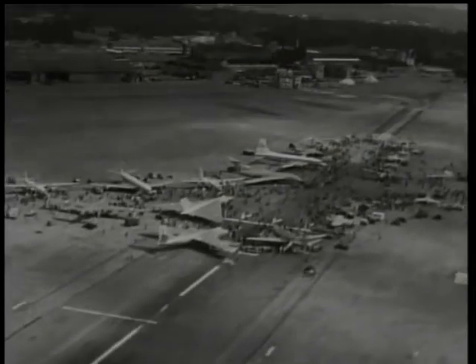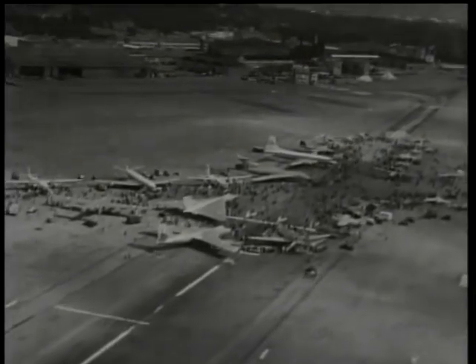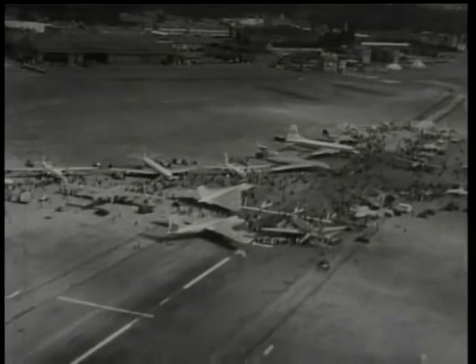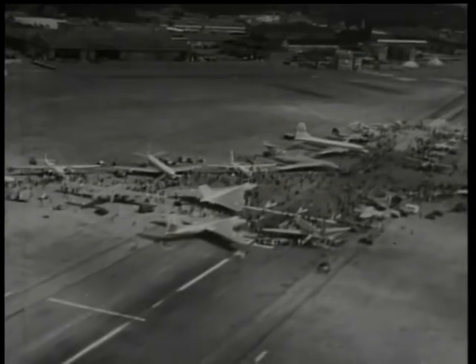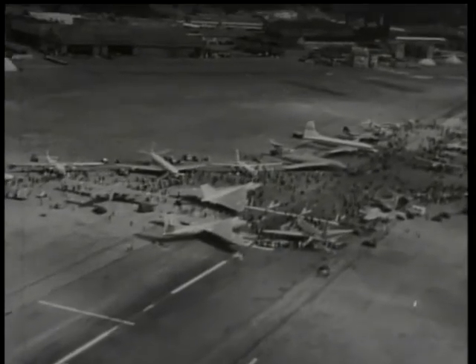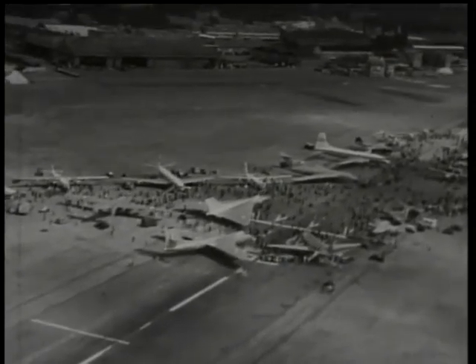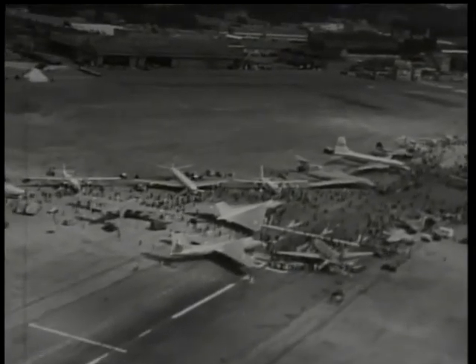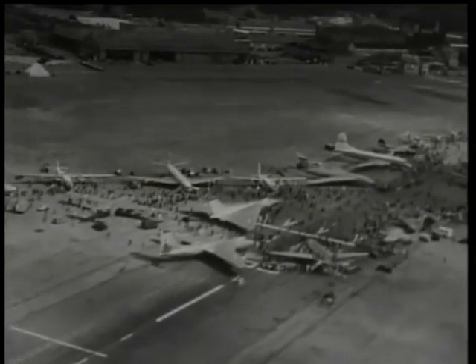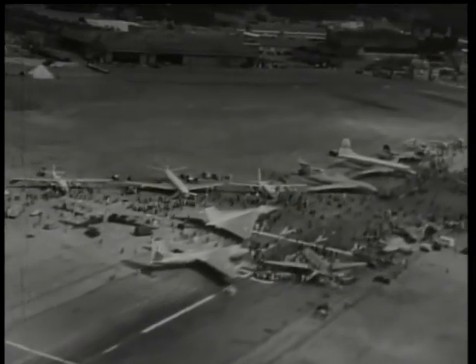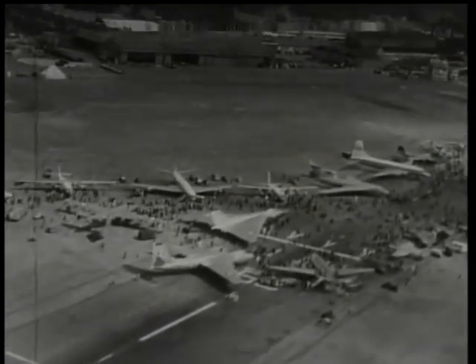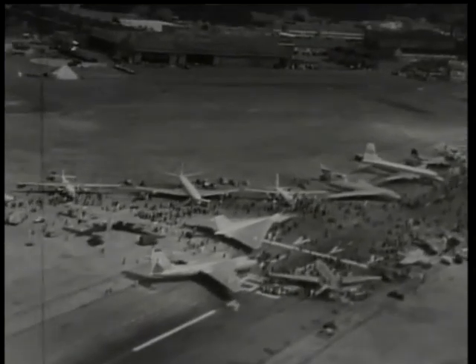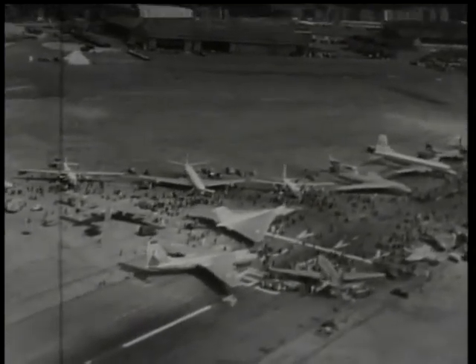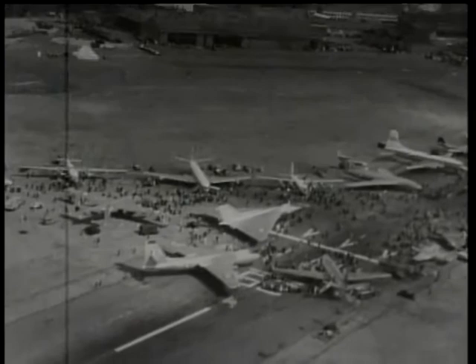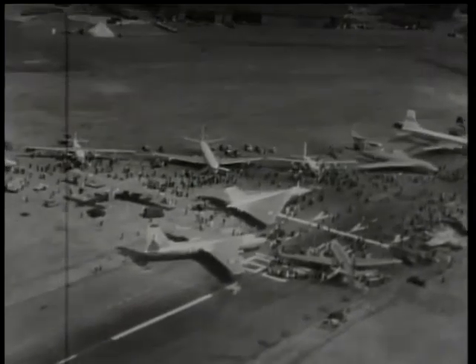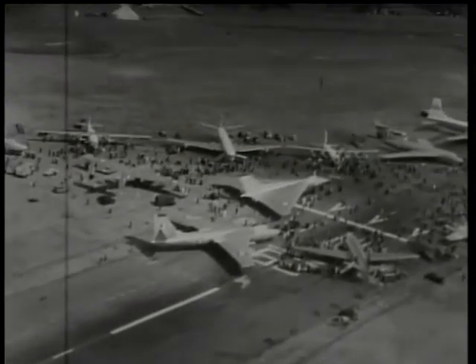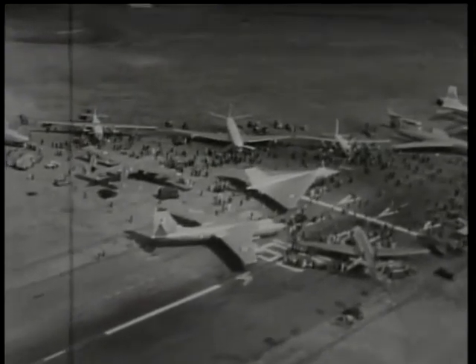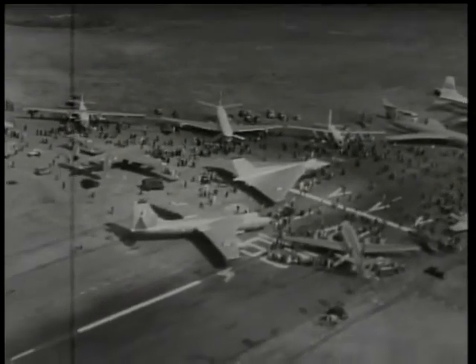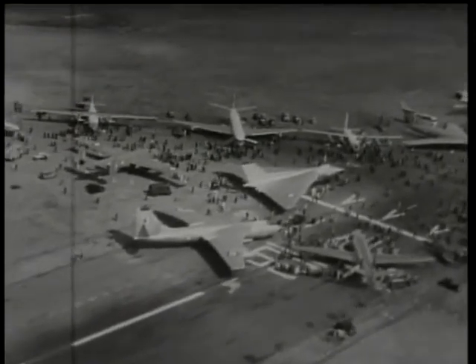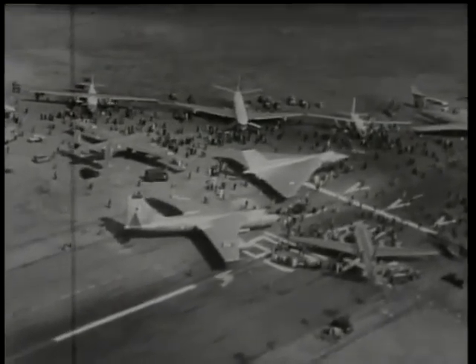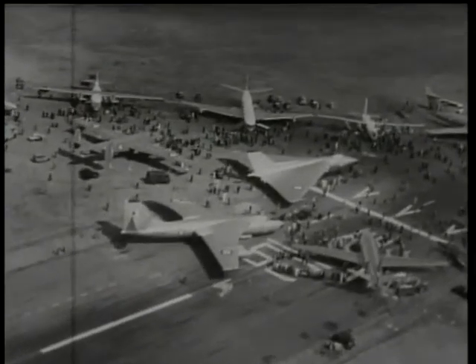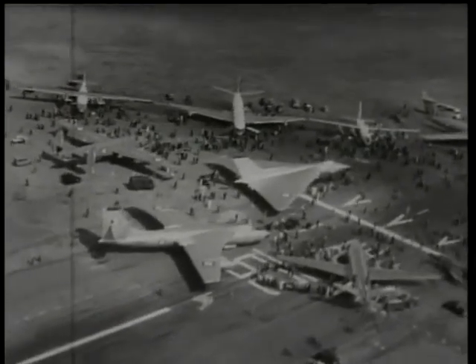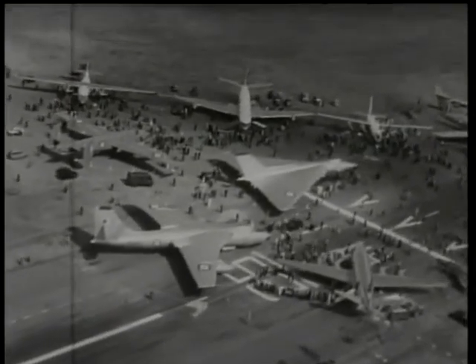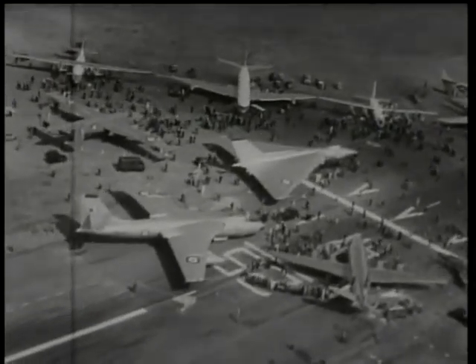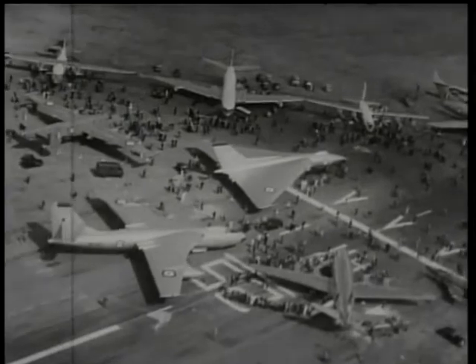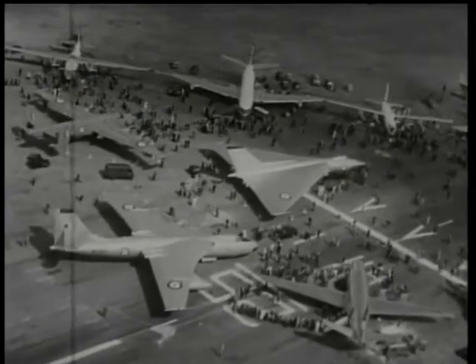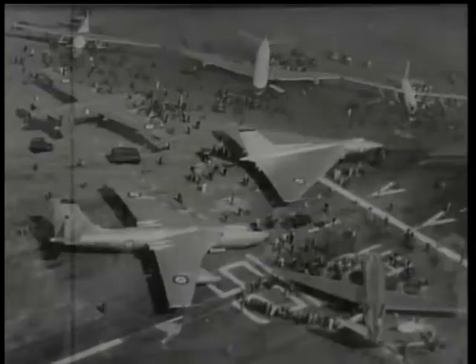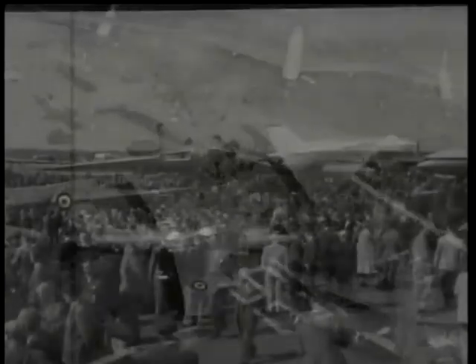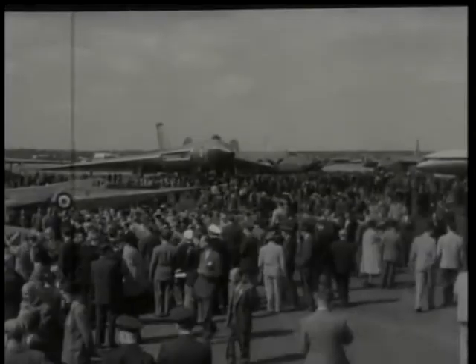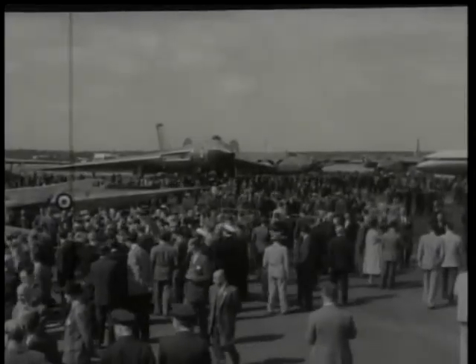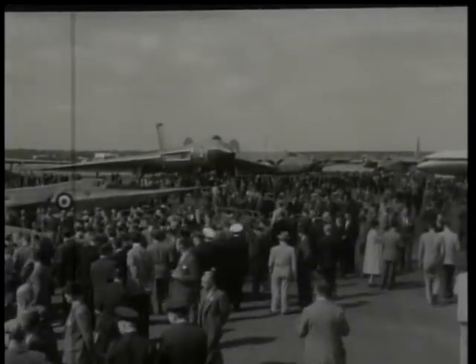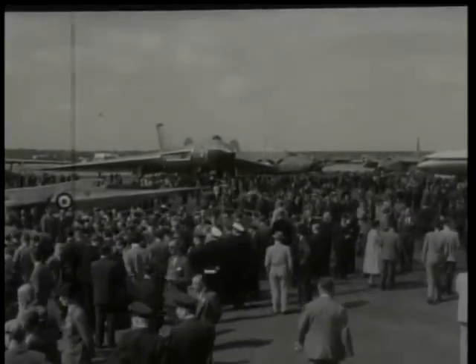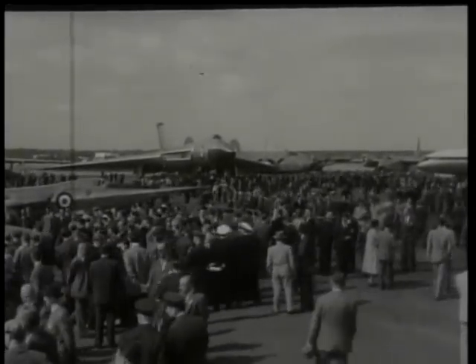First, a pilot's eye view of the 1955 Farnborough Show, with the giant wings of Britain's big bombers dominating the scene. This was the 16th display by the Society of British Aircraft Constructors and, as always, it was a display that people from all over the world wanted to see.